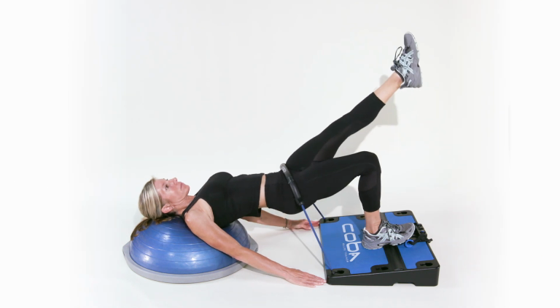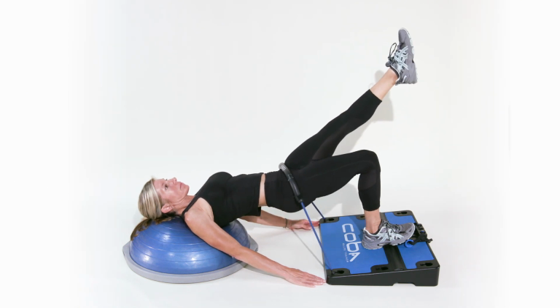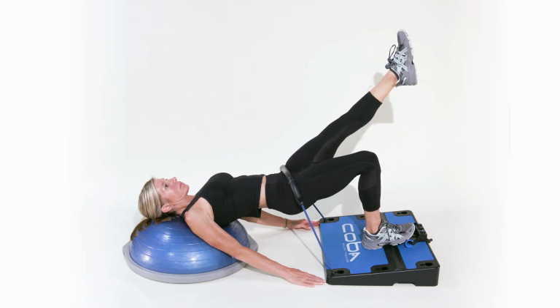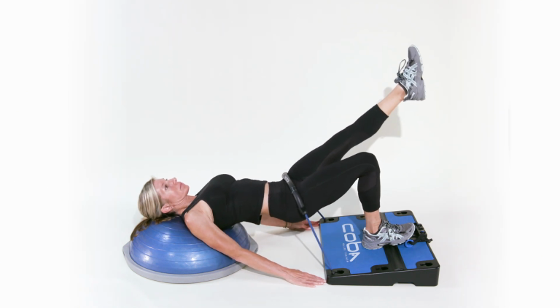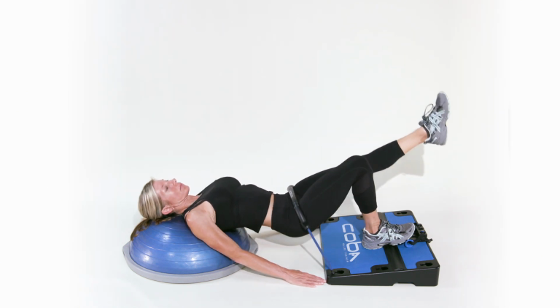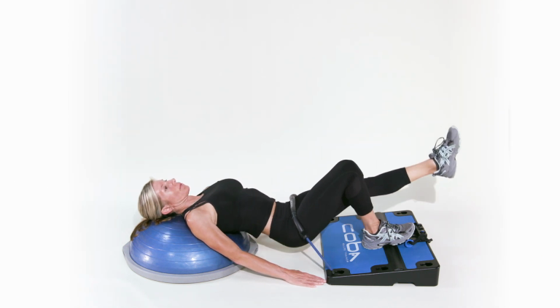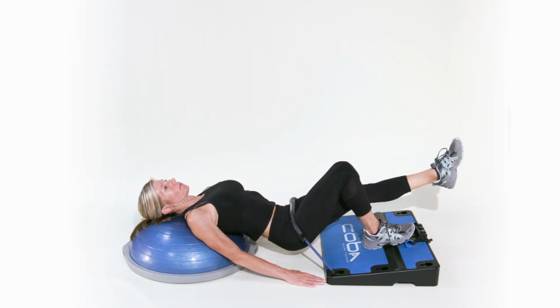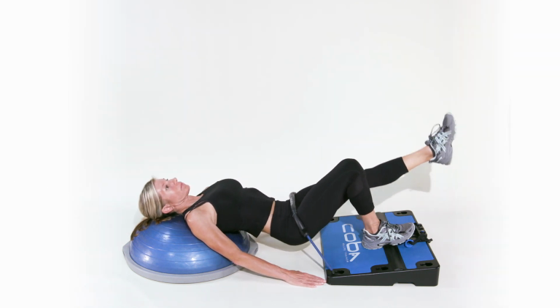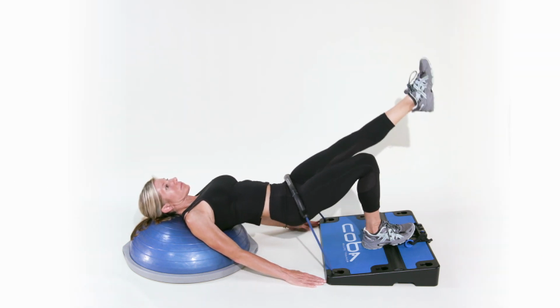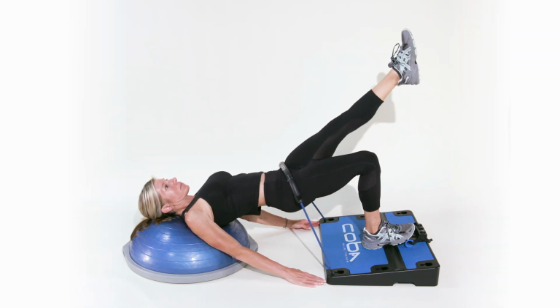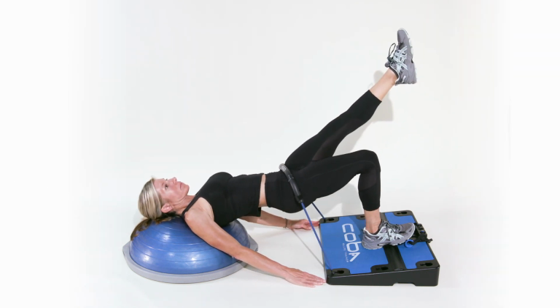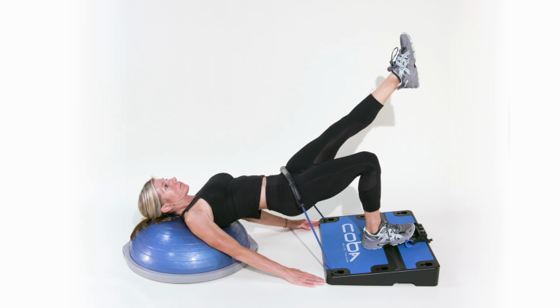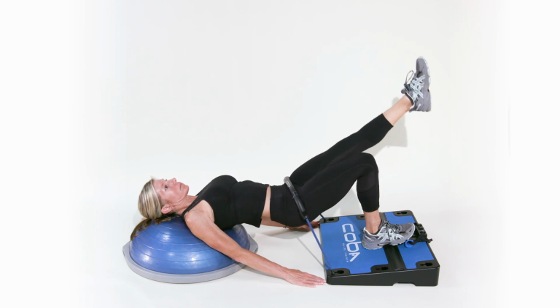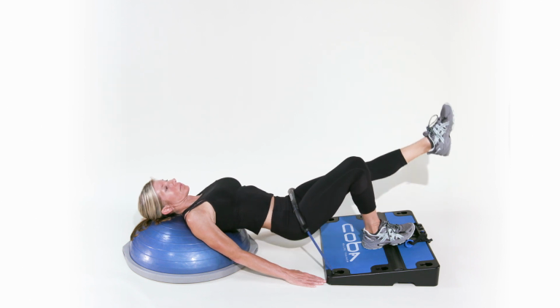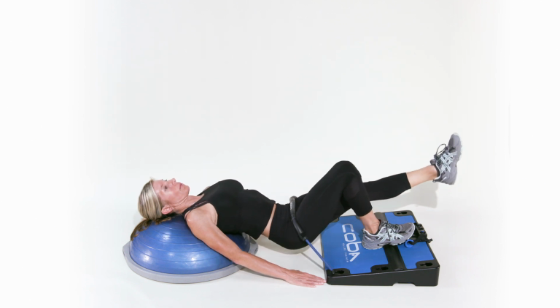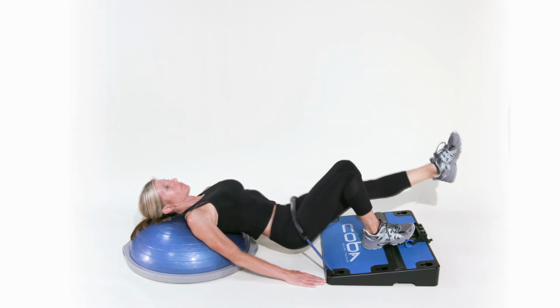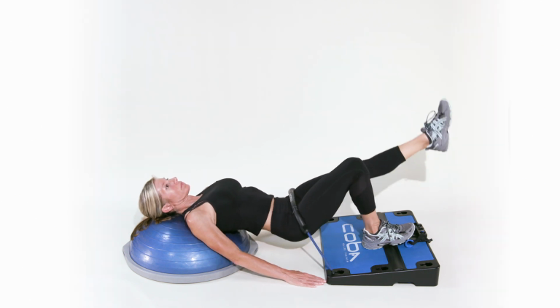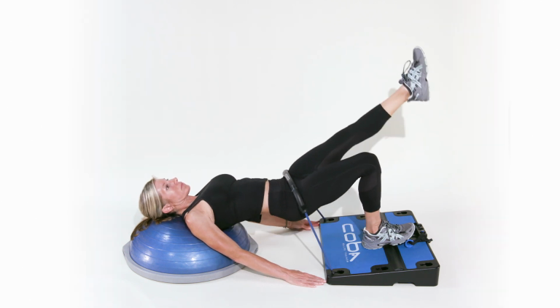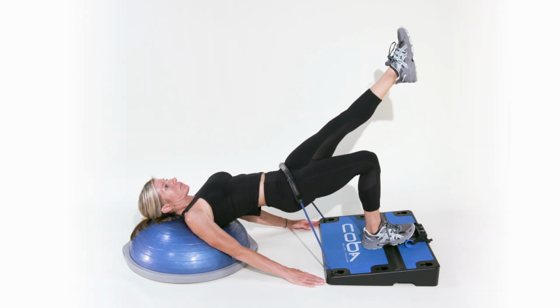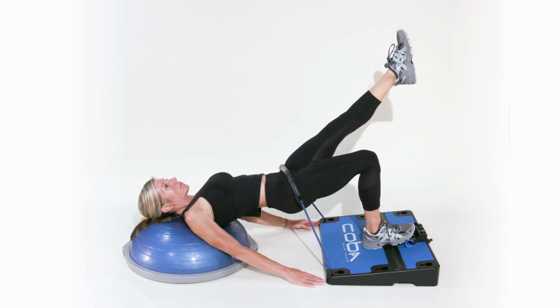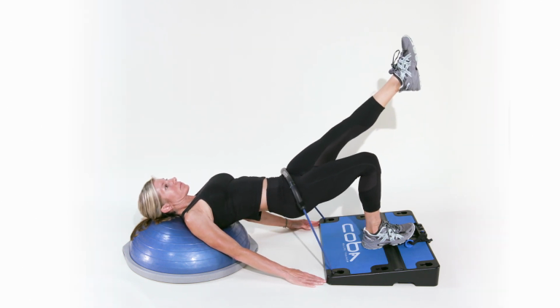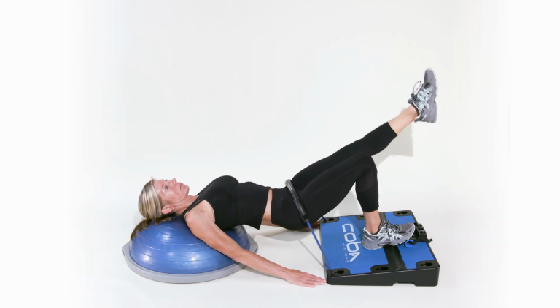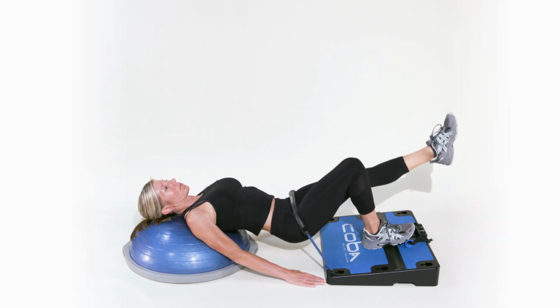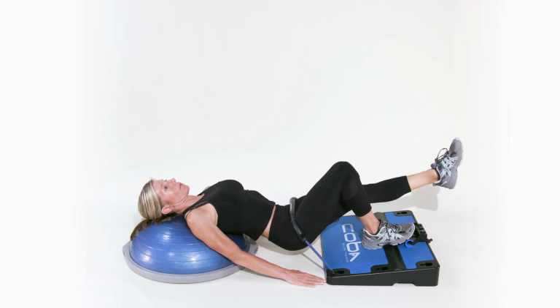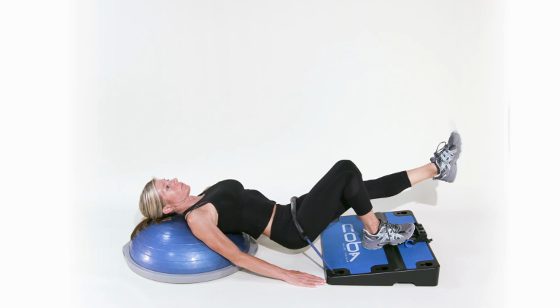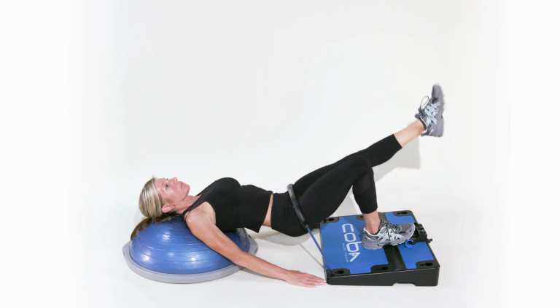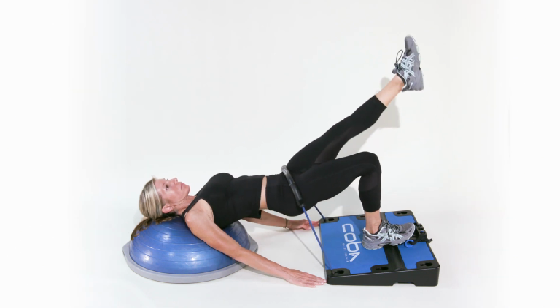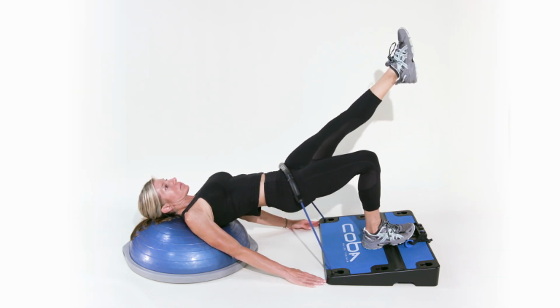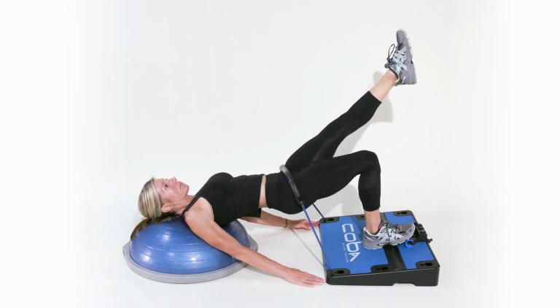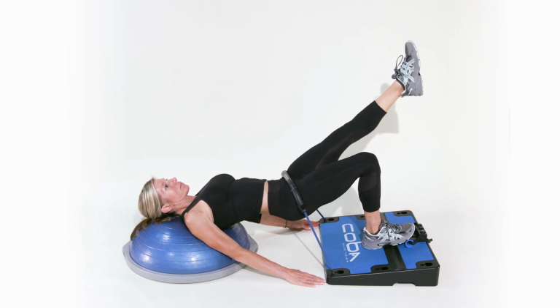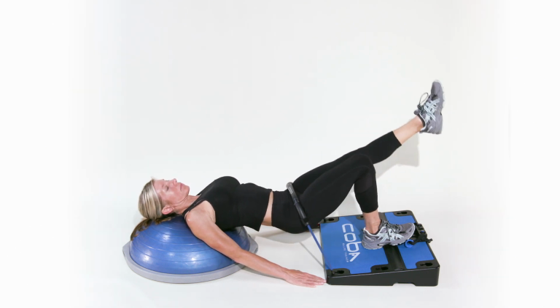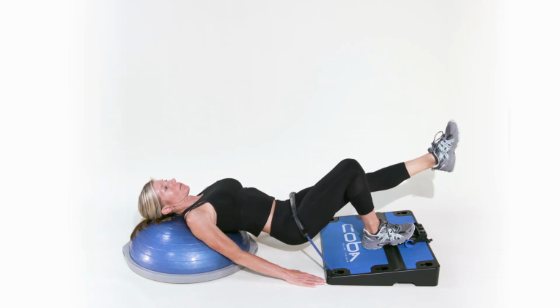Tighten the resistance band to desired tension. Begin the exercise by bracing your core, contracting your intended glute — whichever leg is connected to the COBA board as the side in focus — and lifting your glutes to hip height.